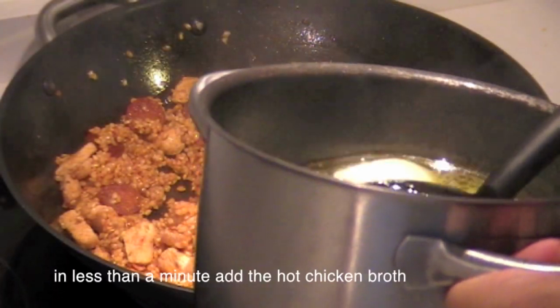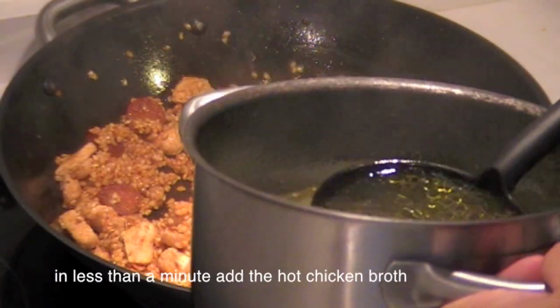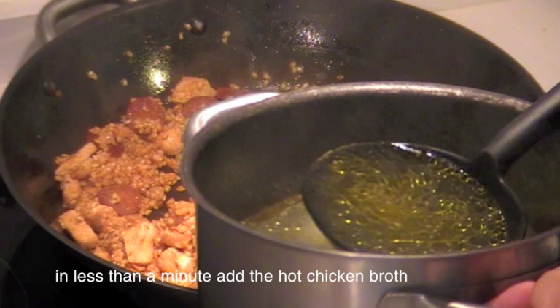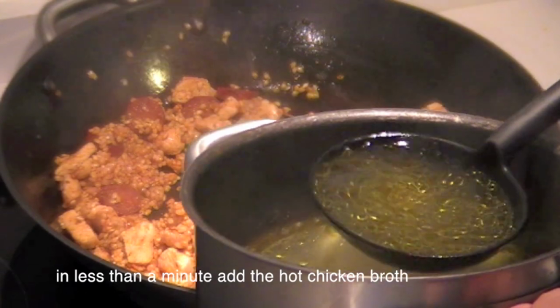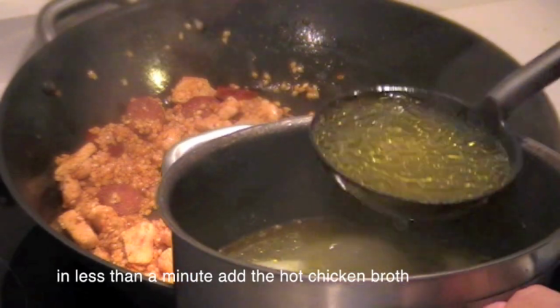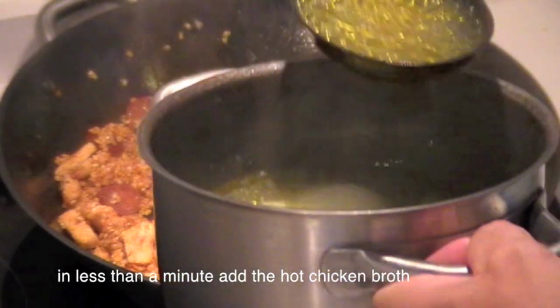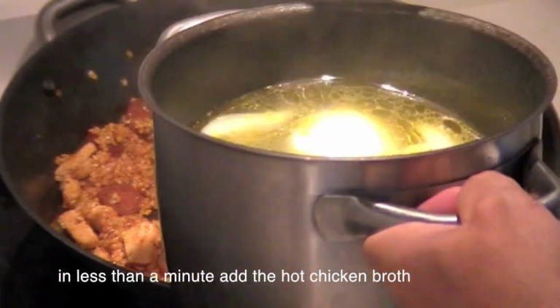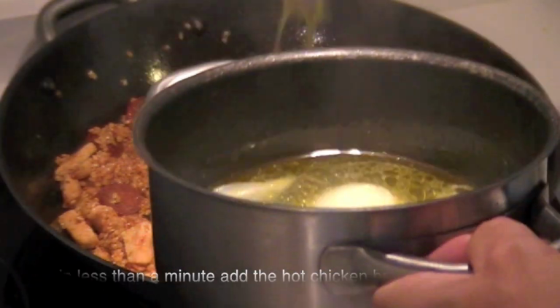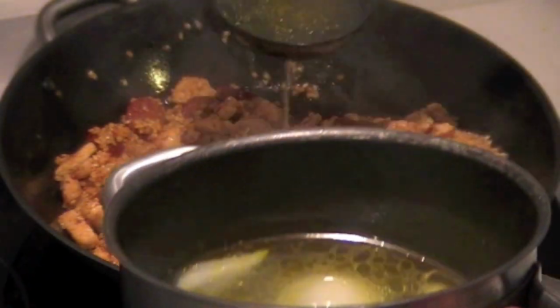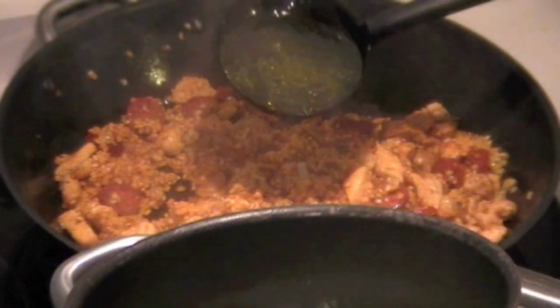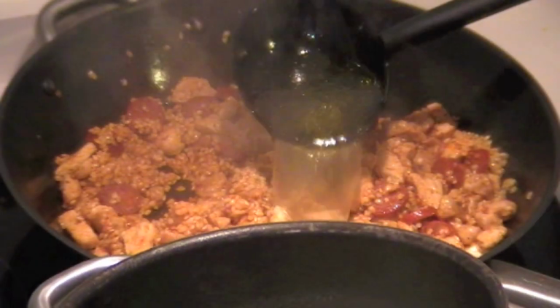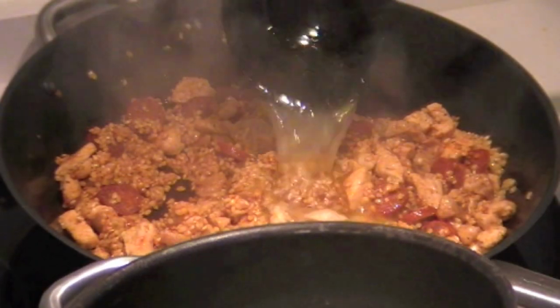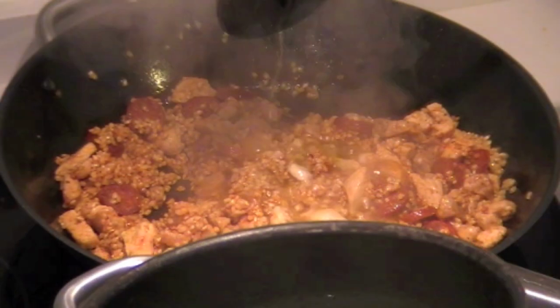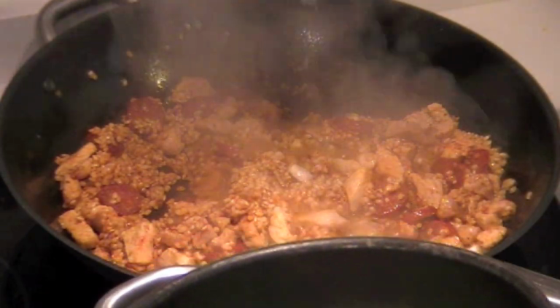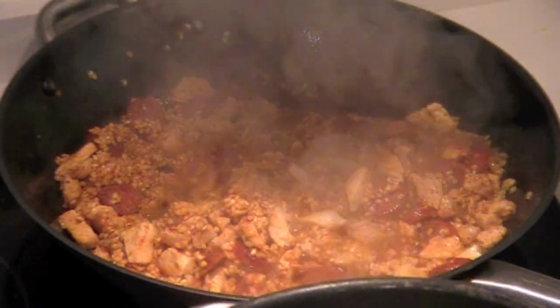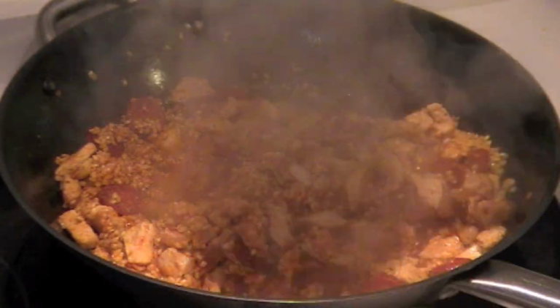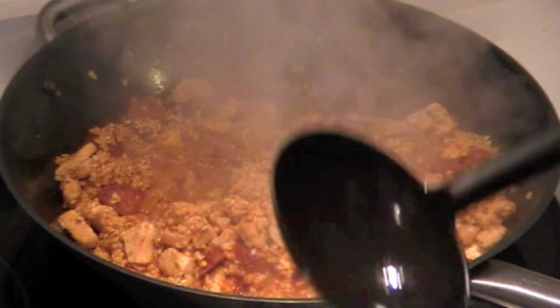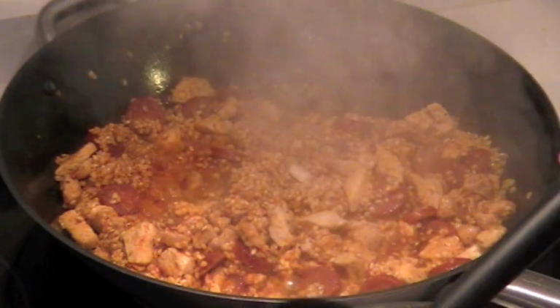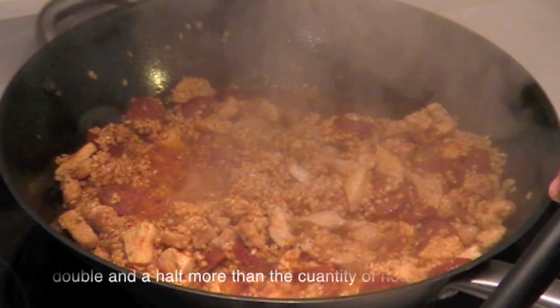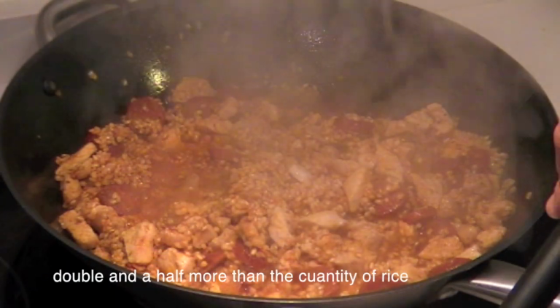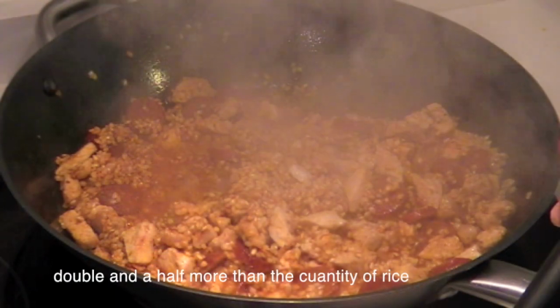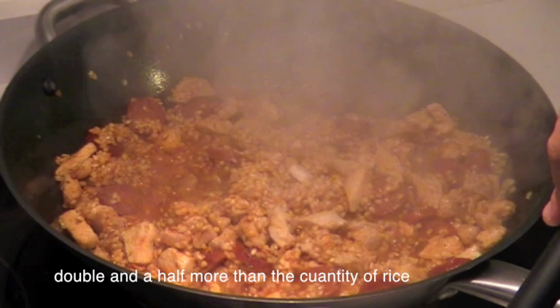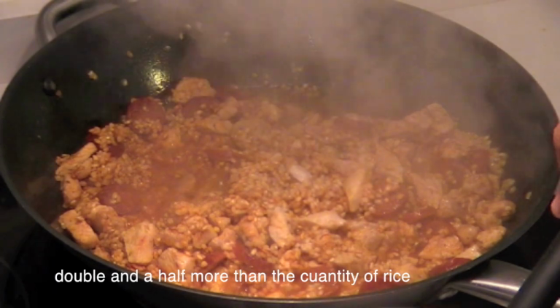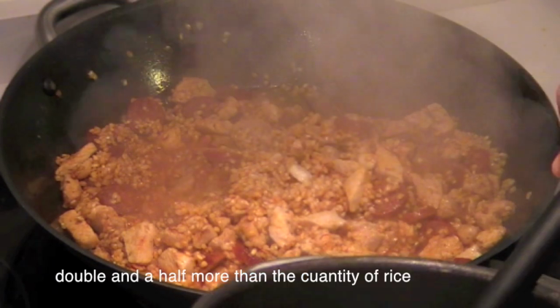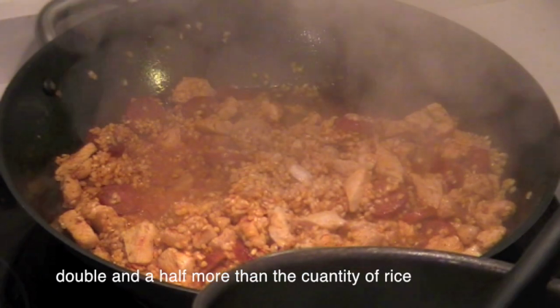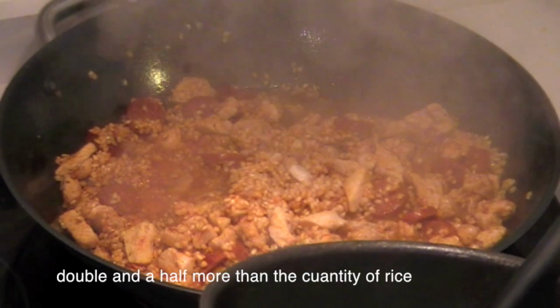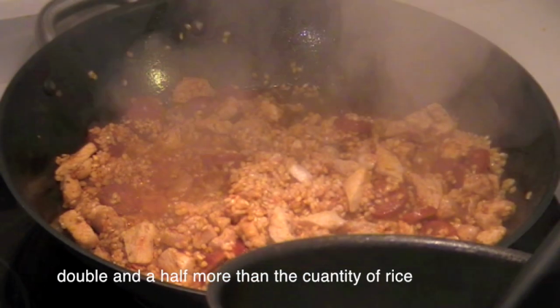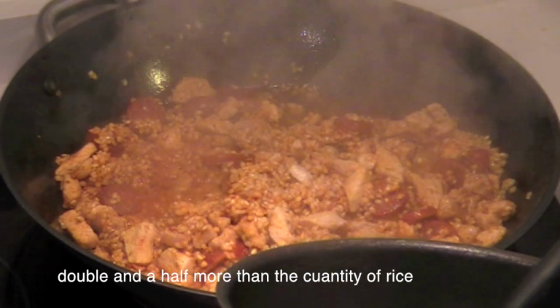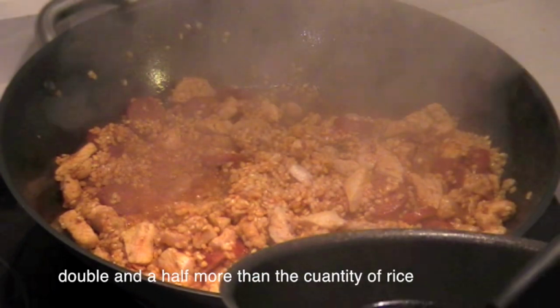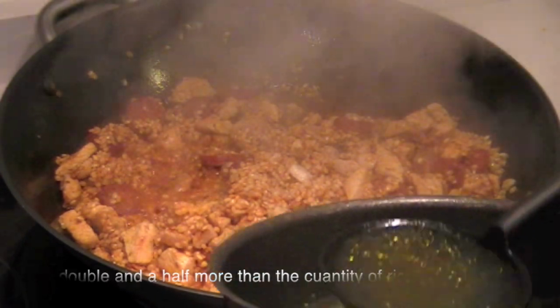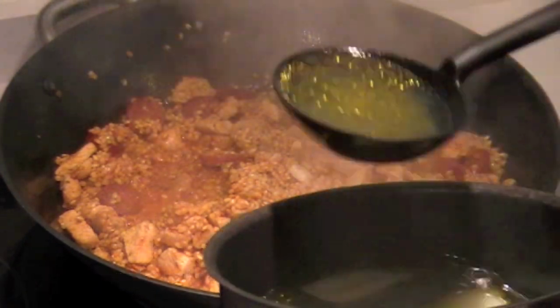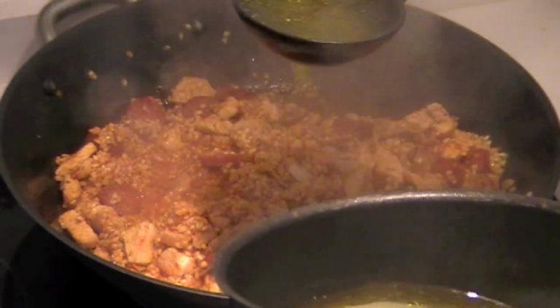In less than a minute, add the hot chicken broth — use double and a half the quantity of rice.